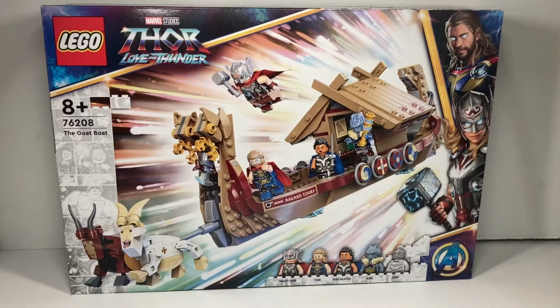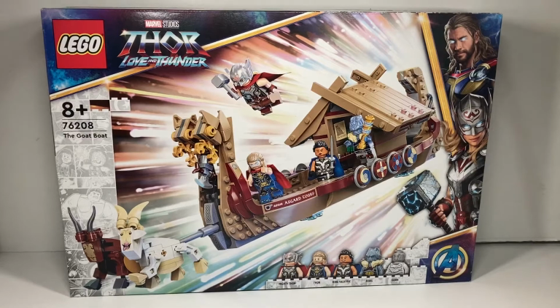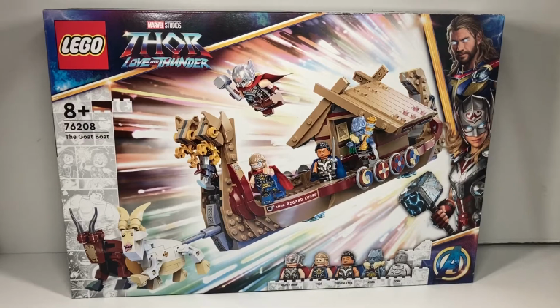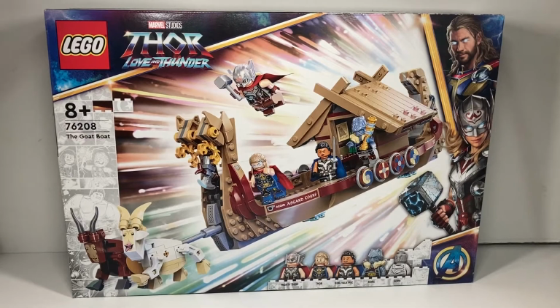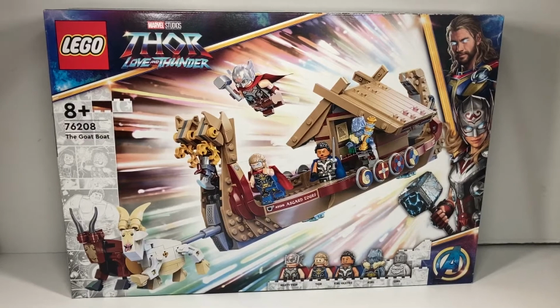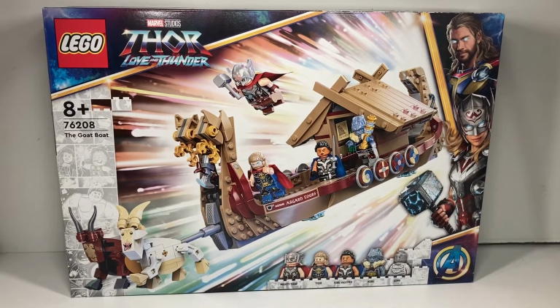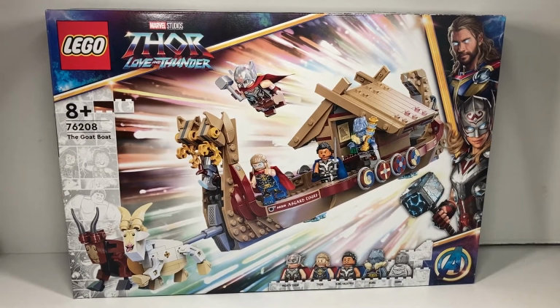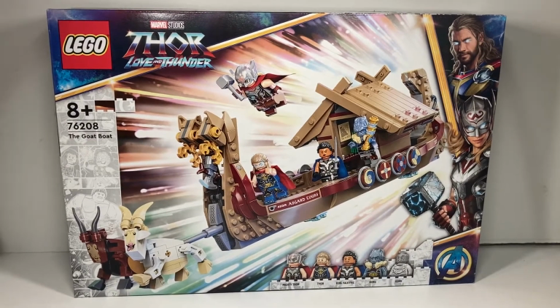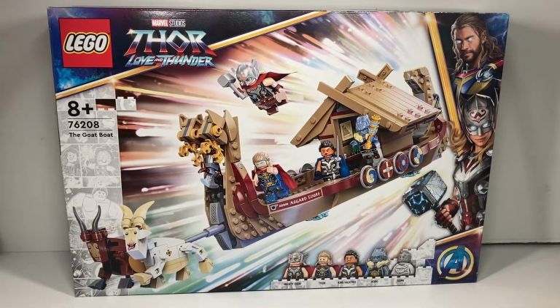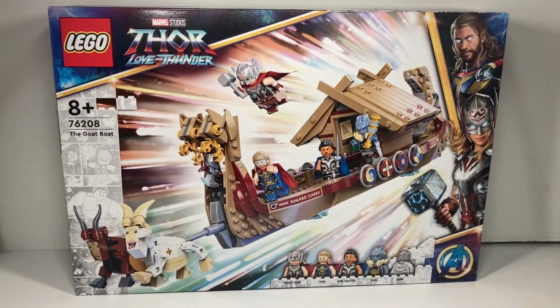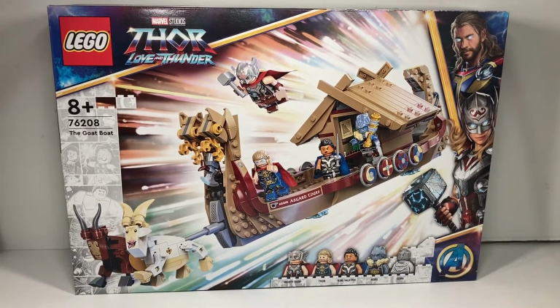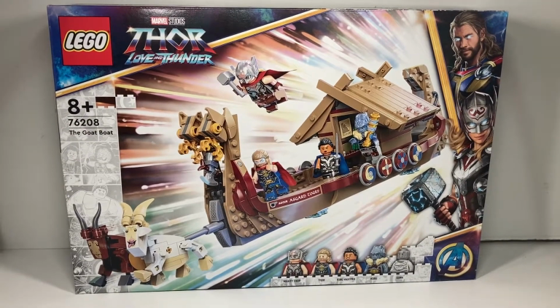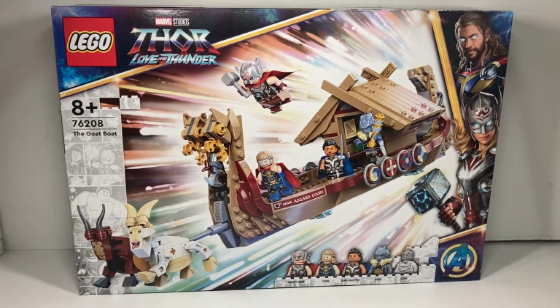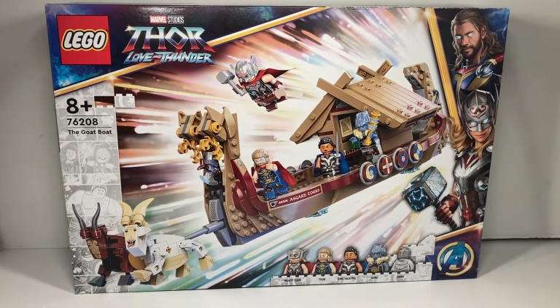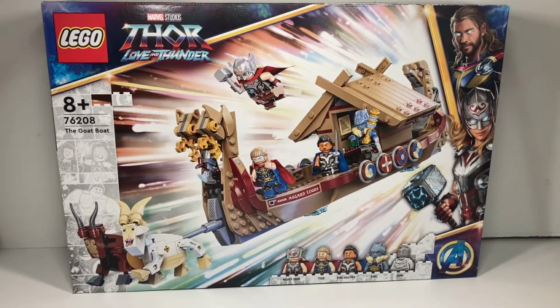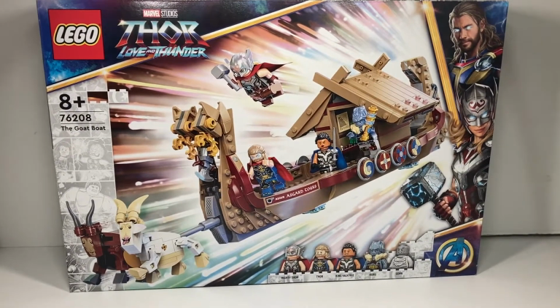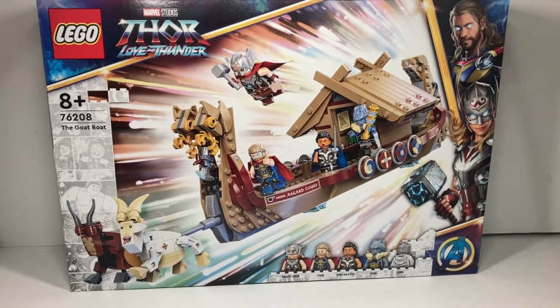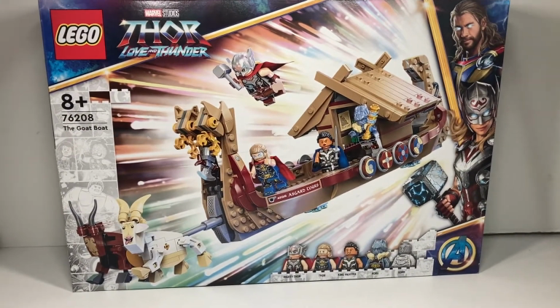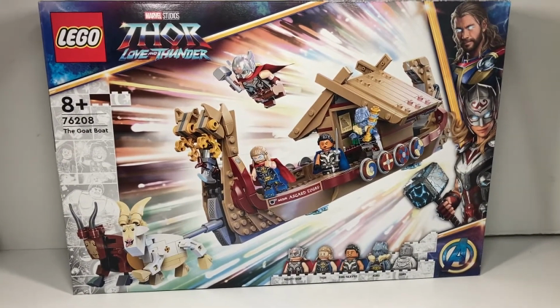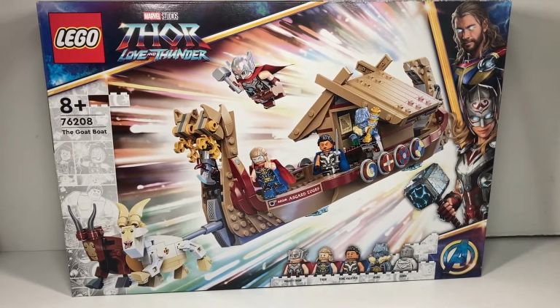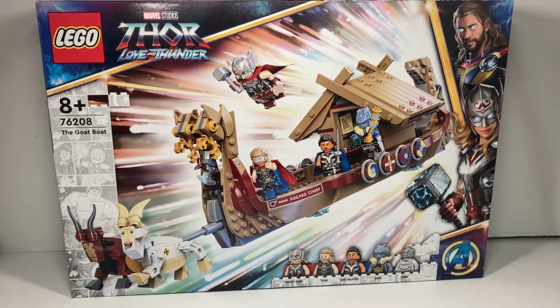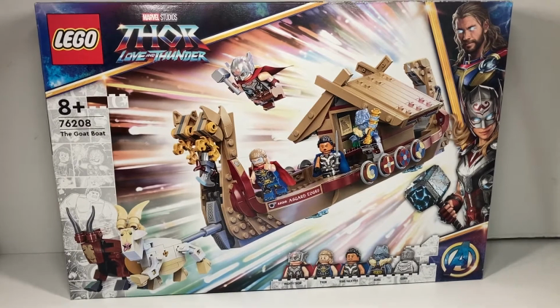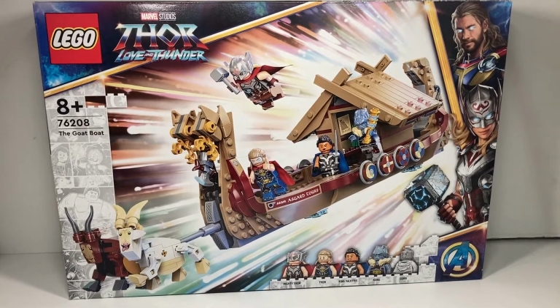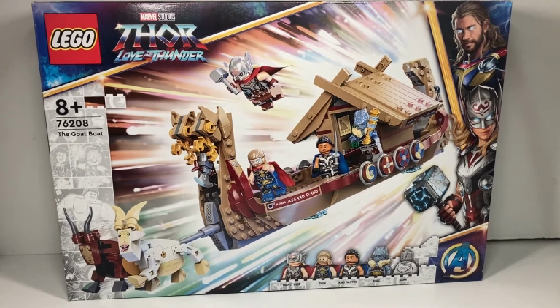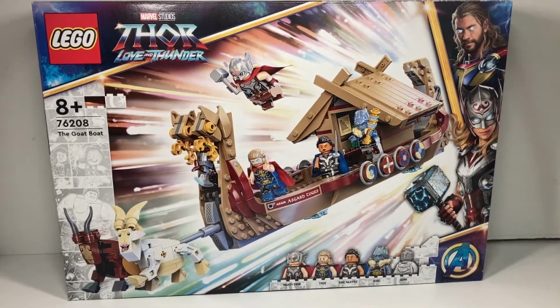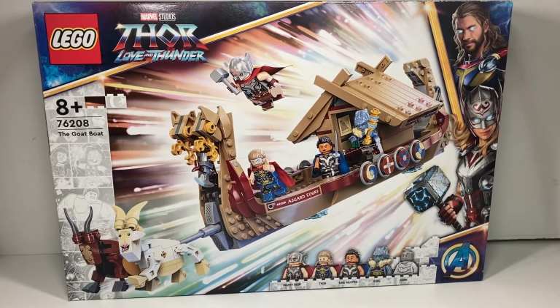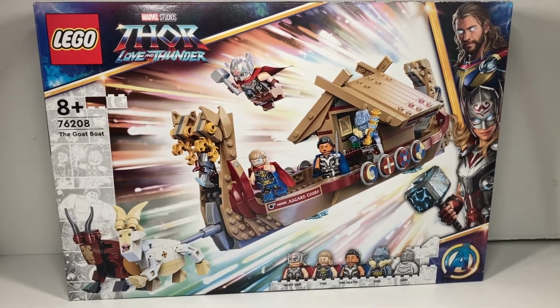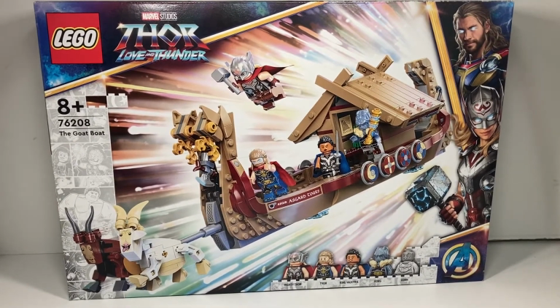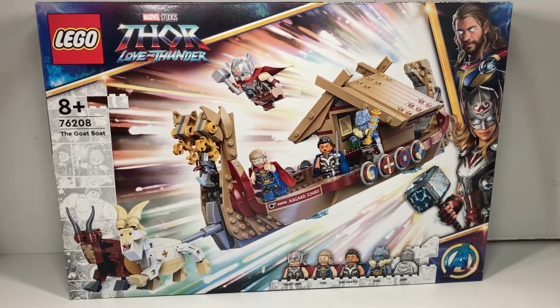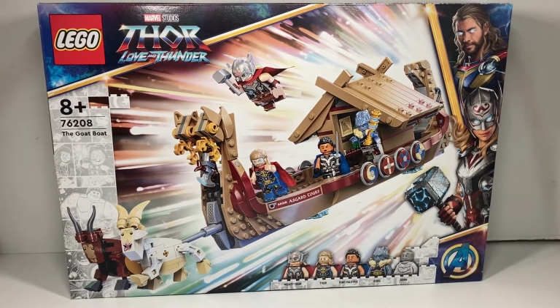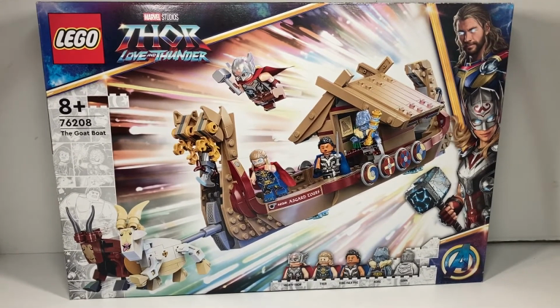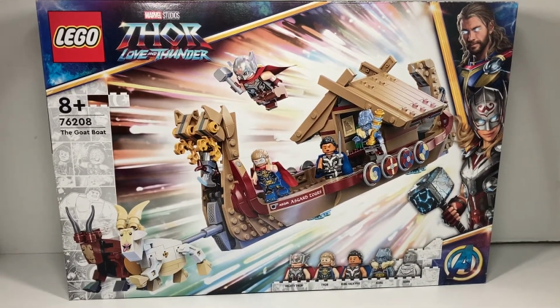Hi guys, welcome back to my channel CriticsCut. My name is Jacob and today we're looking at the brand new Thor Love and Thunder Goat Boat set from Lego.